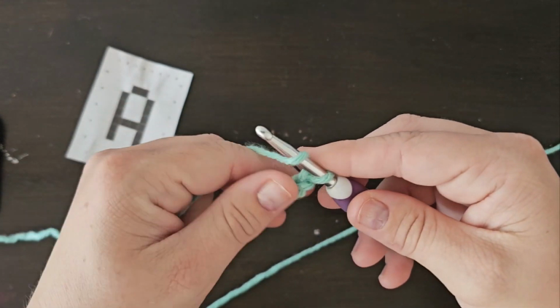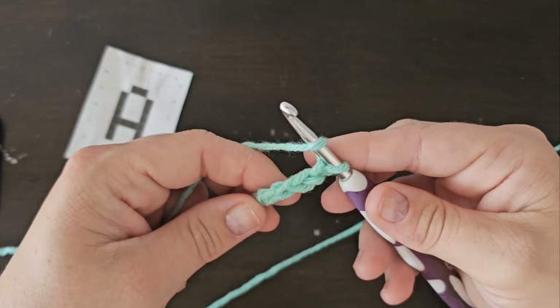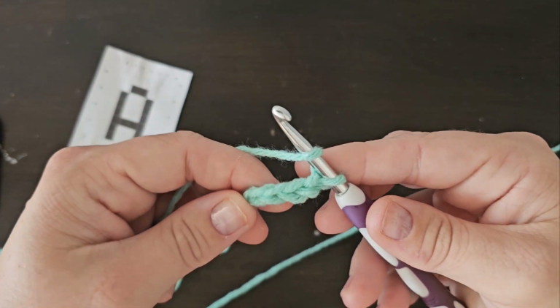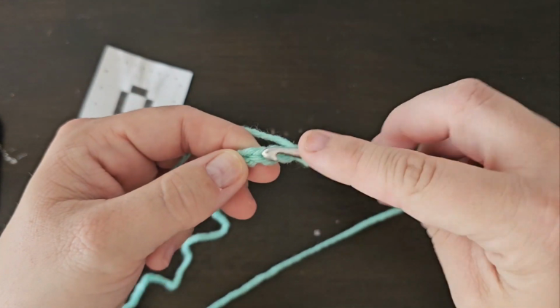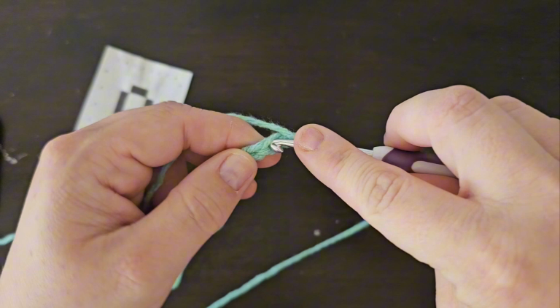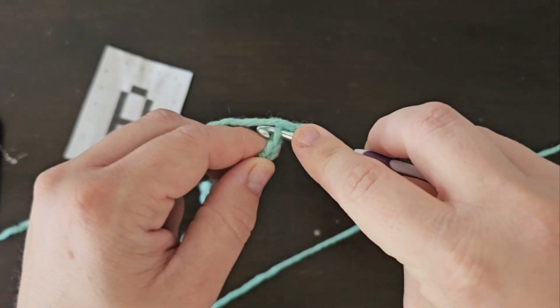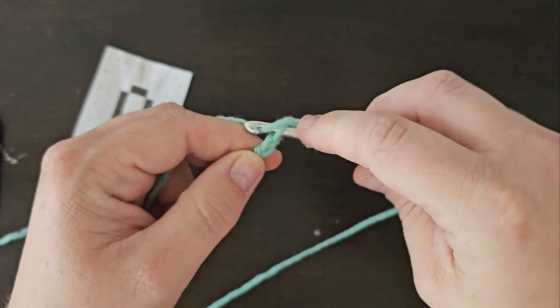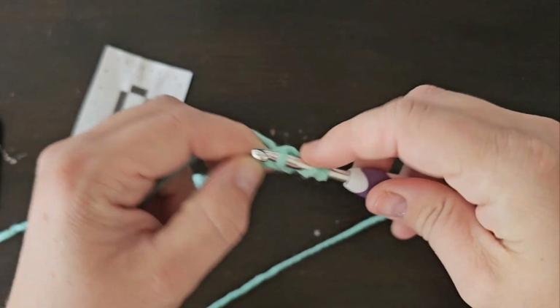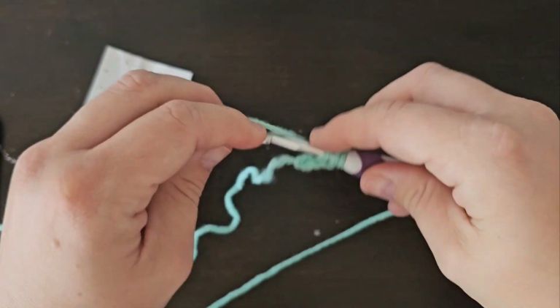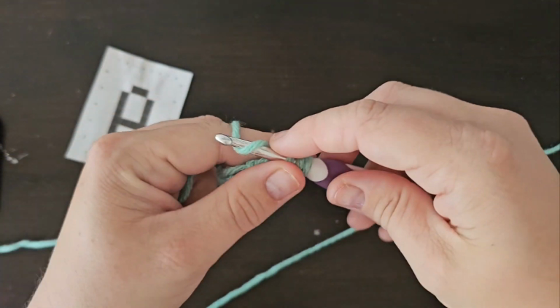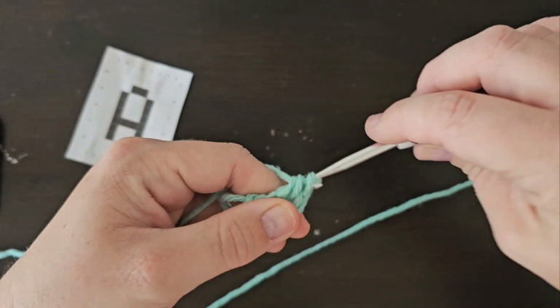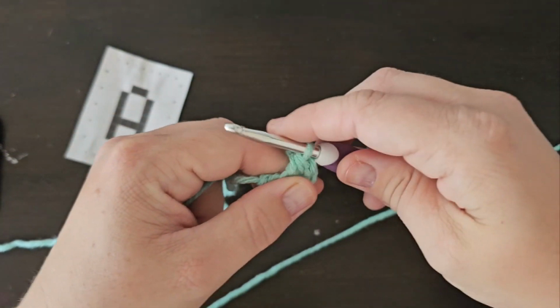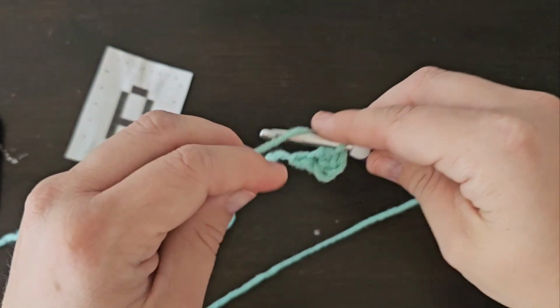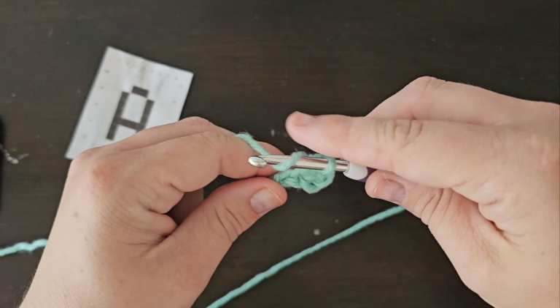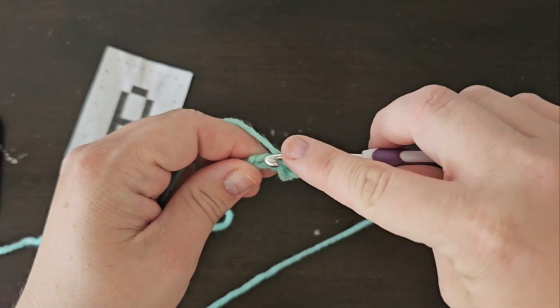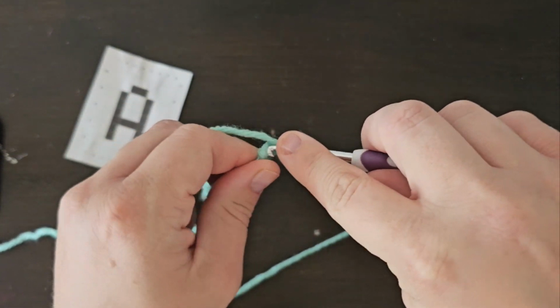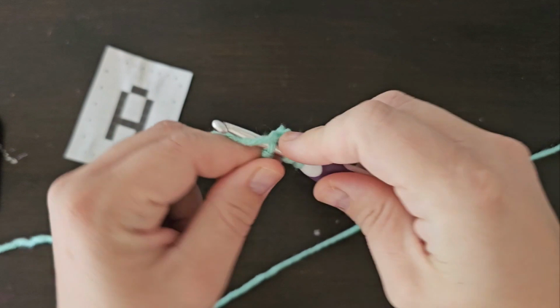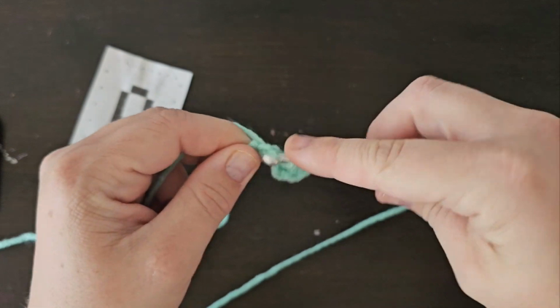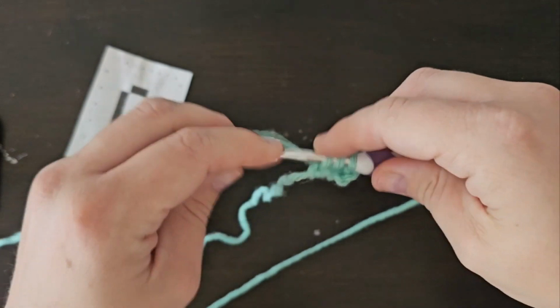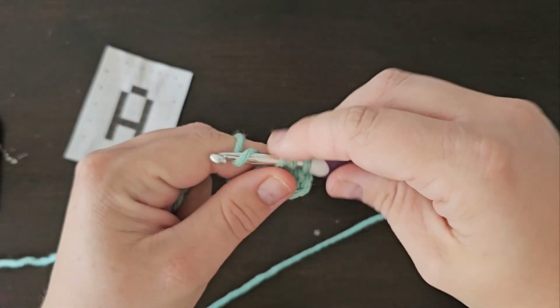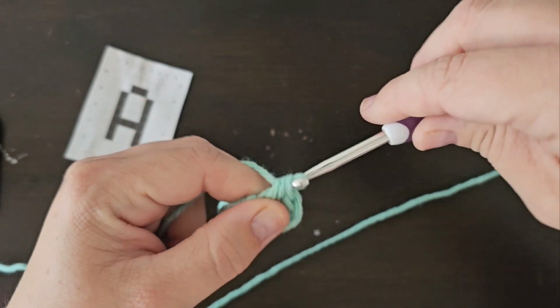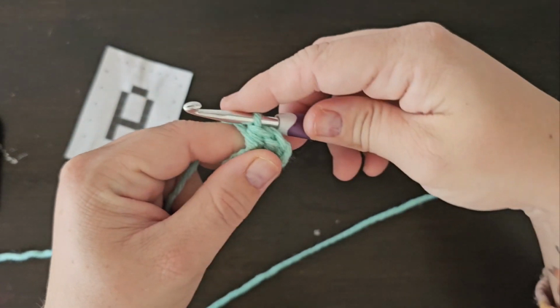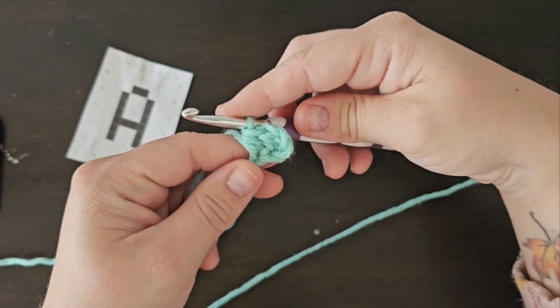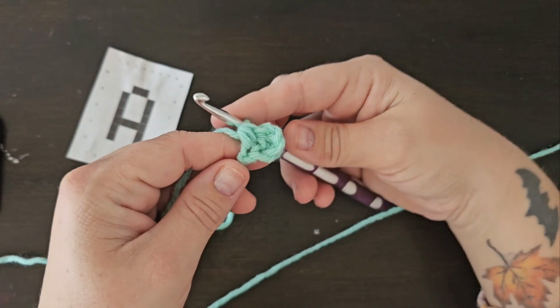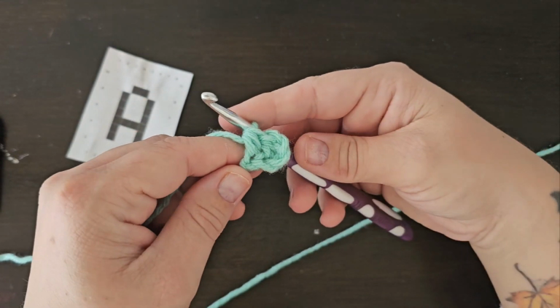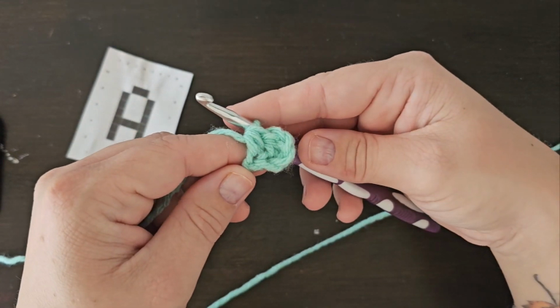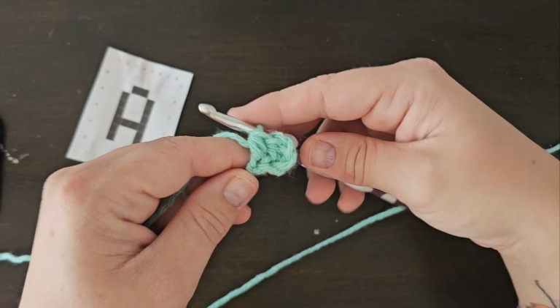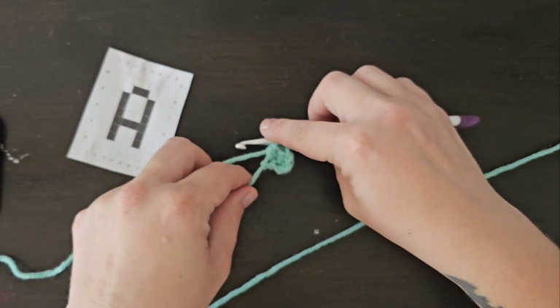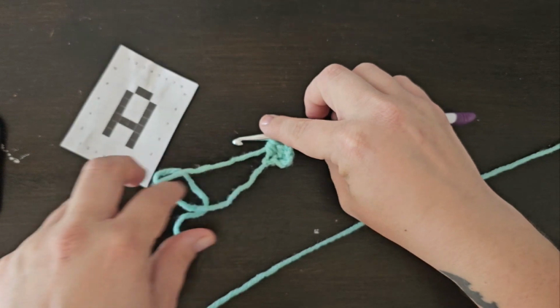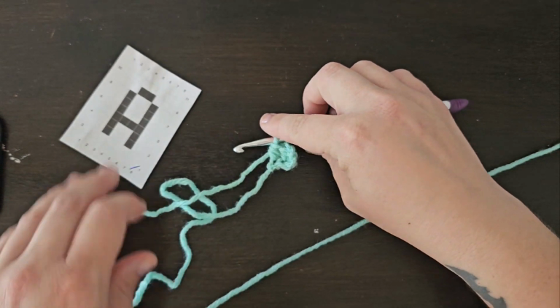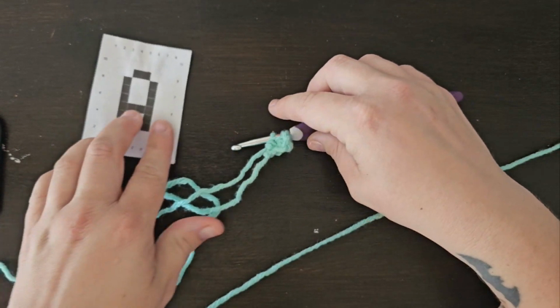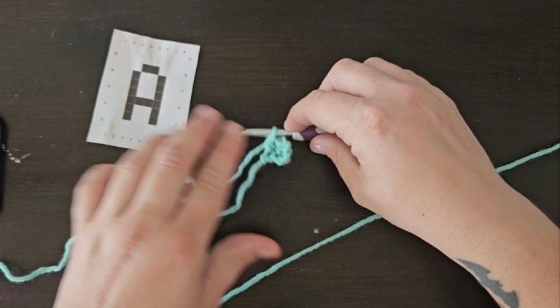You're going to half double crochet into the third chain from your hook and then into the fourth, the last chain. So you've got two half double crochets like that, and that is going to be your first square.